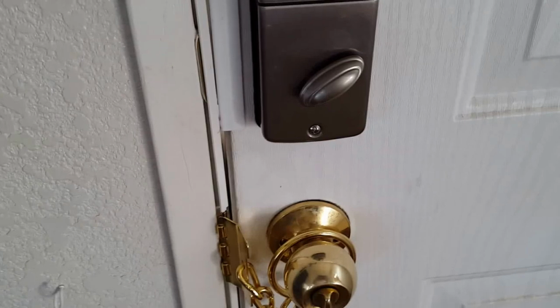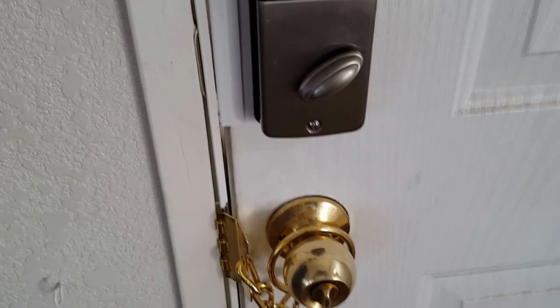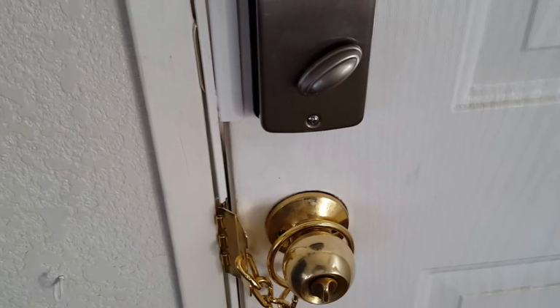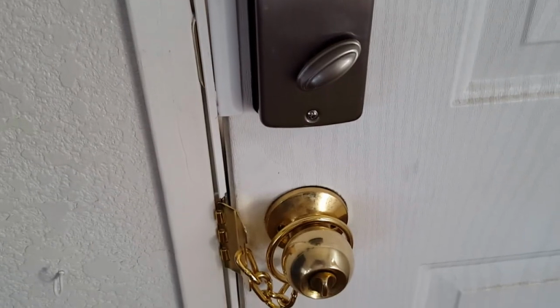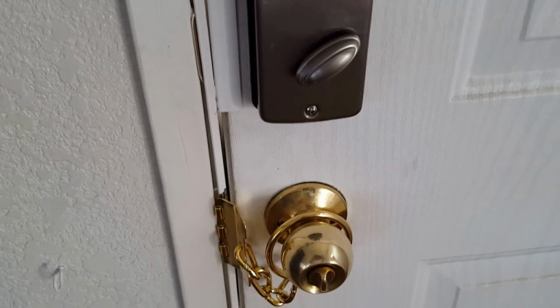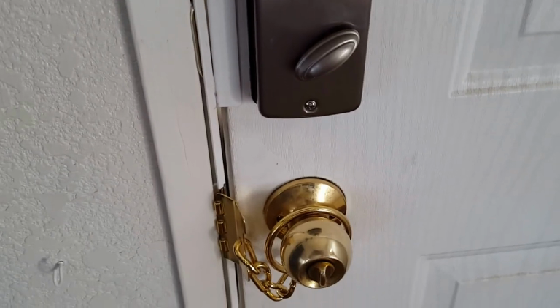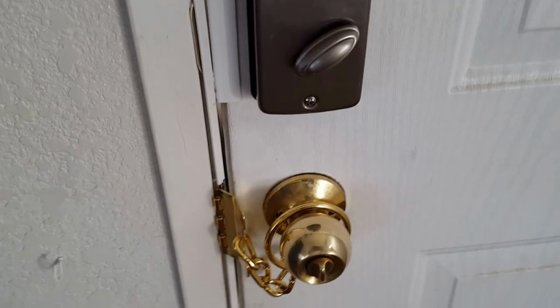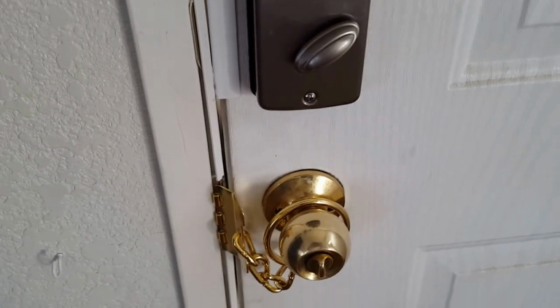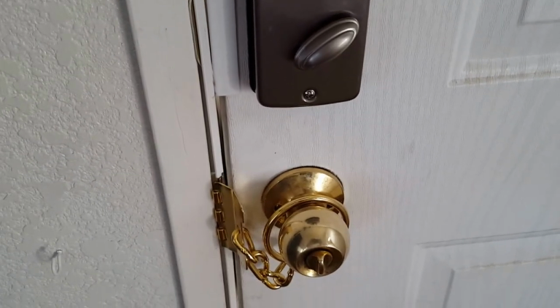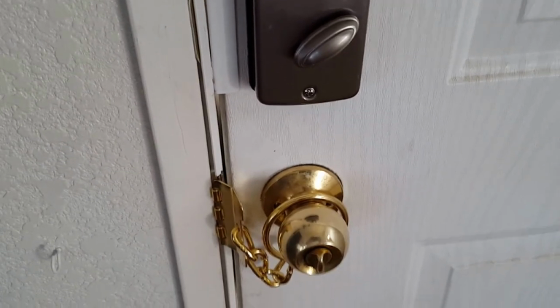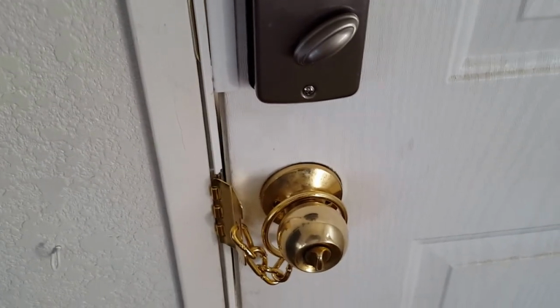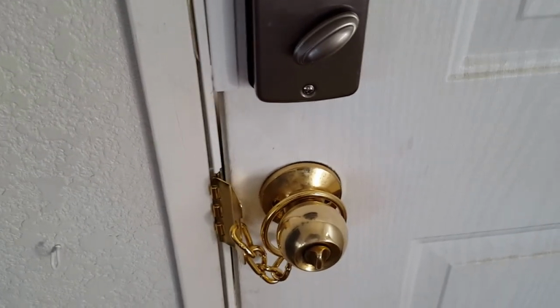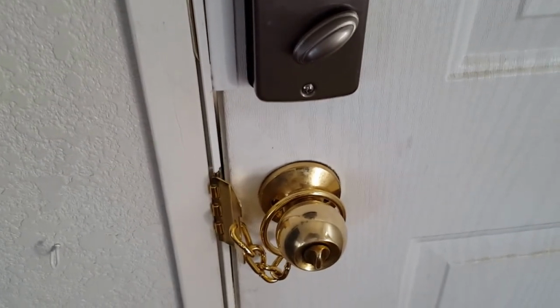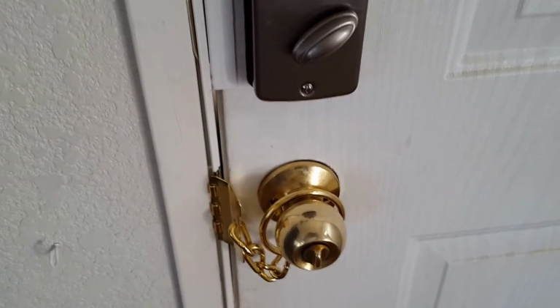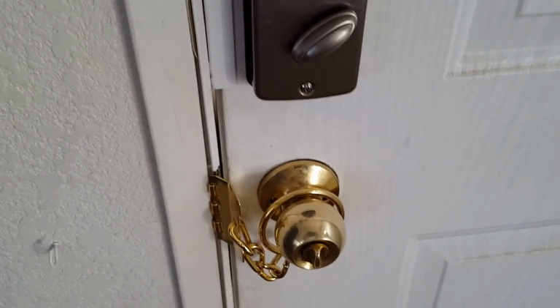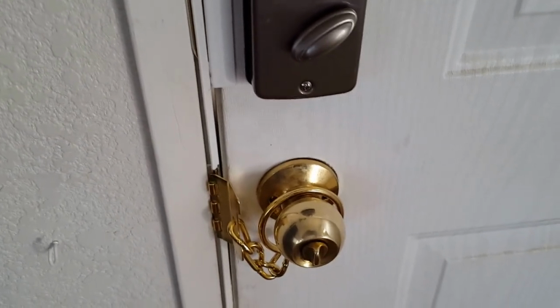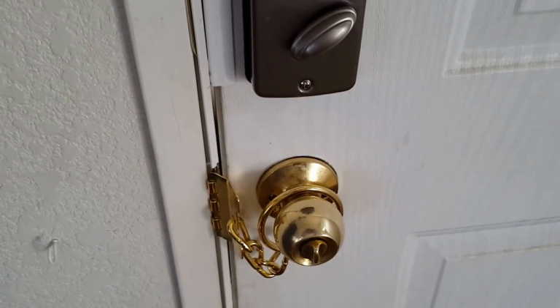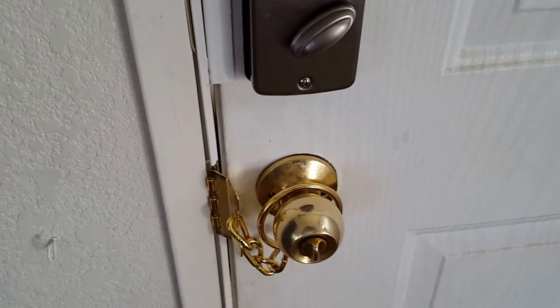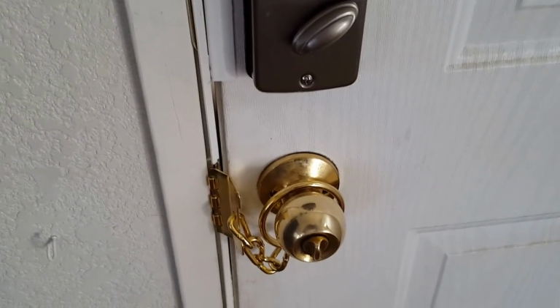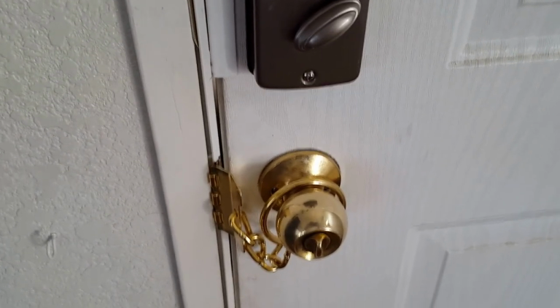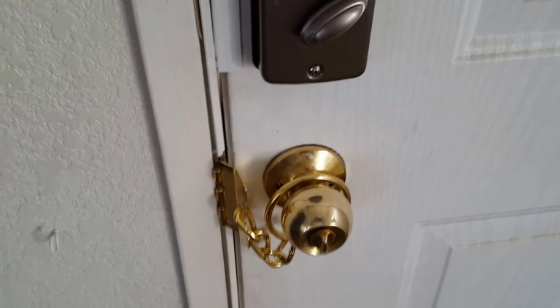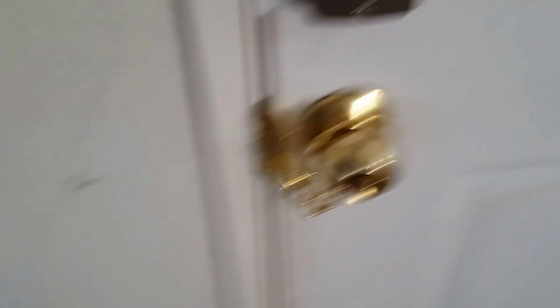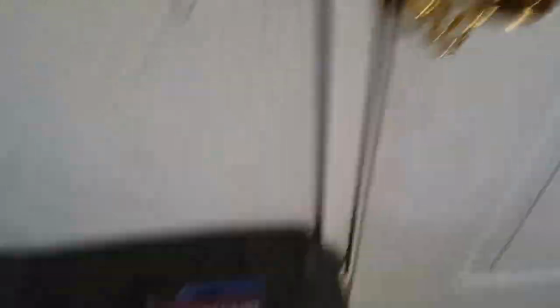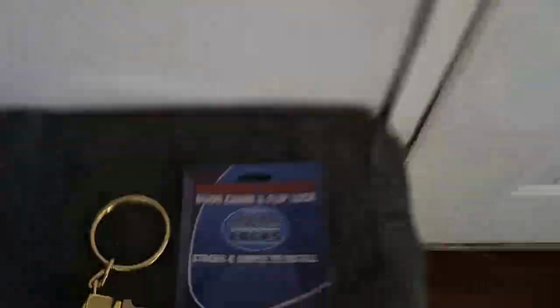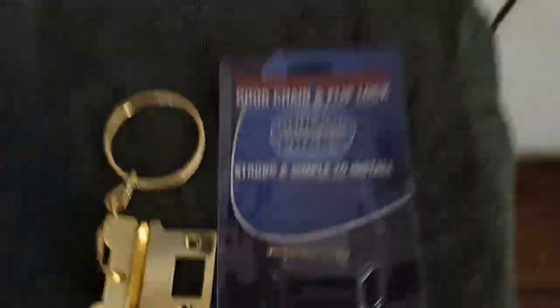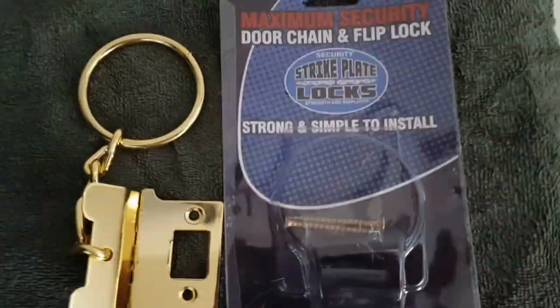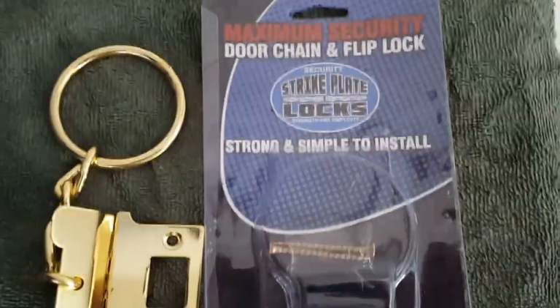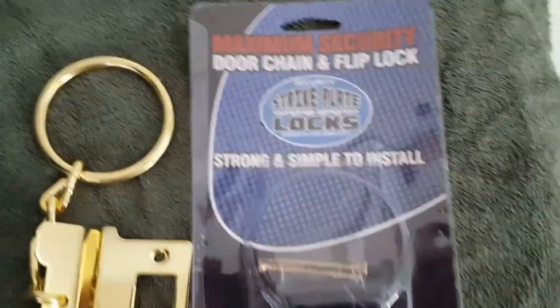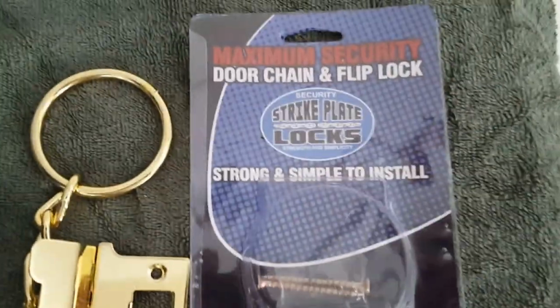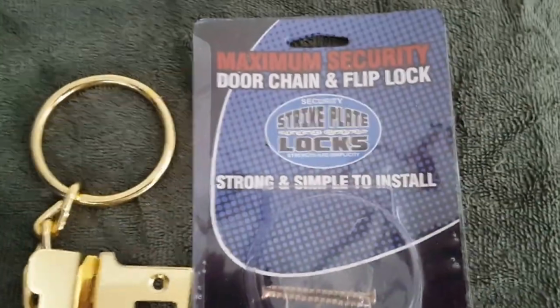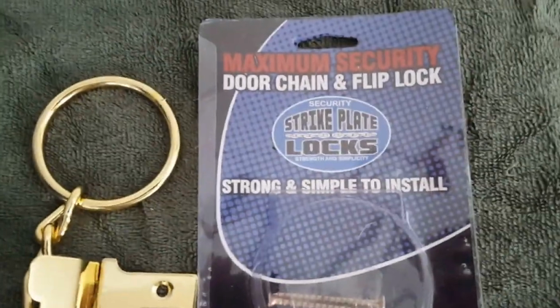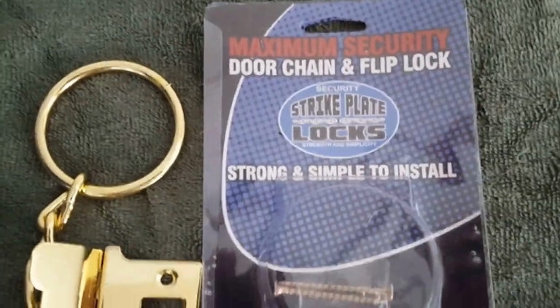Hello YouTube. Today I'll be doing a quick review on the Armor Concepts door lock and the strike plate locks.